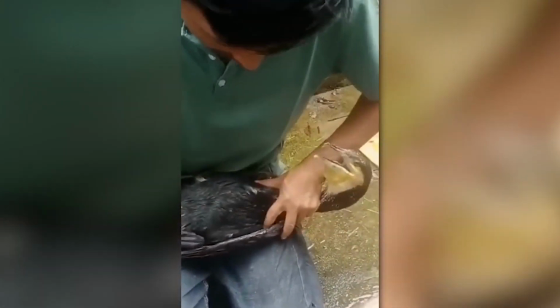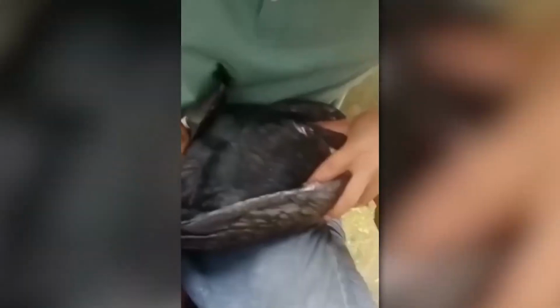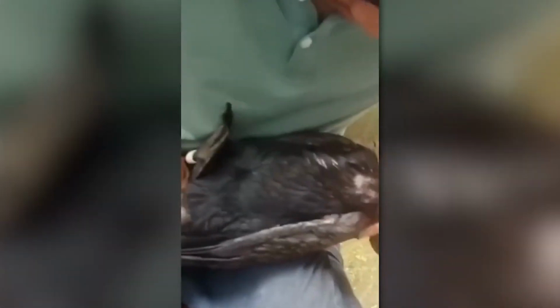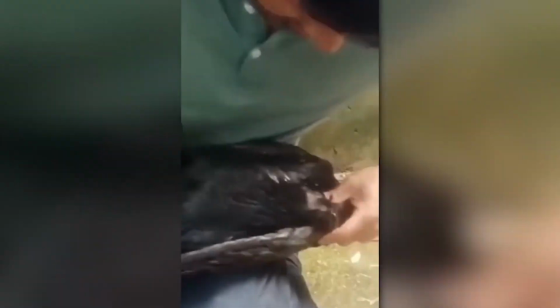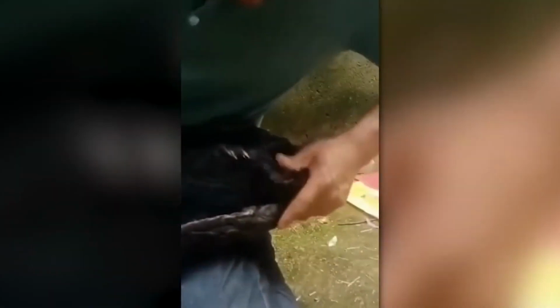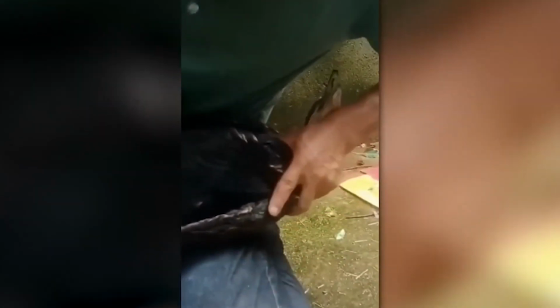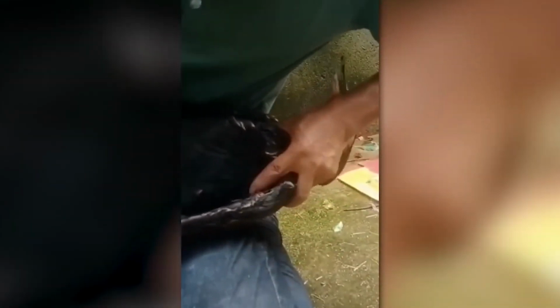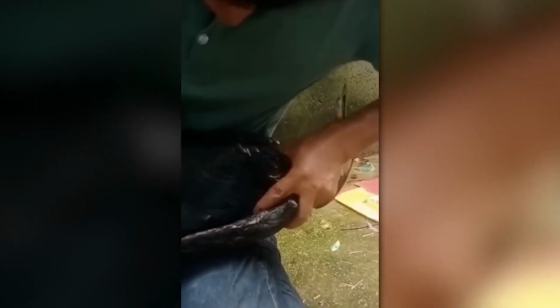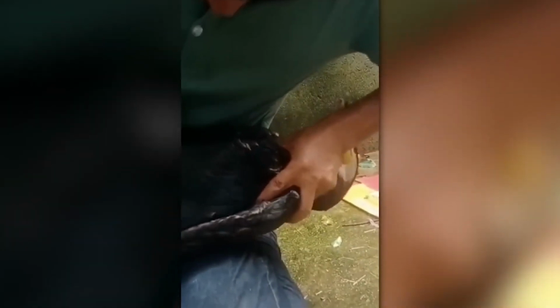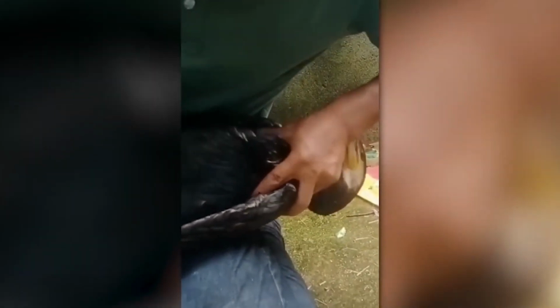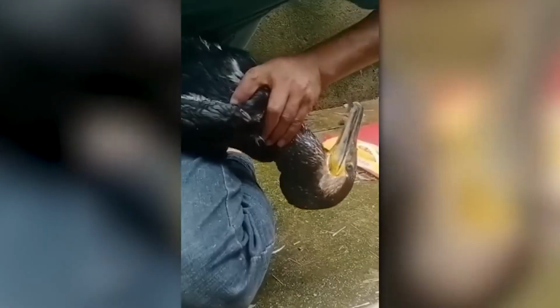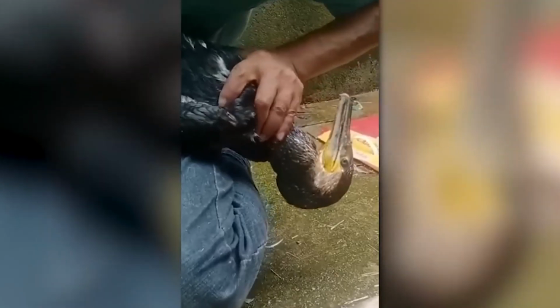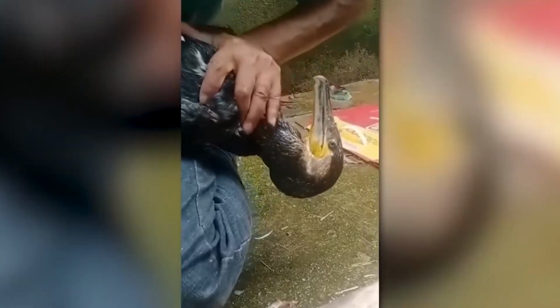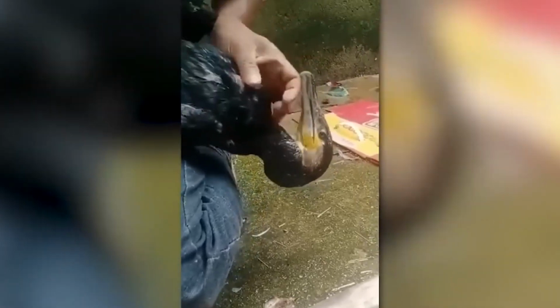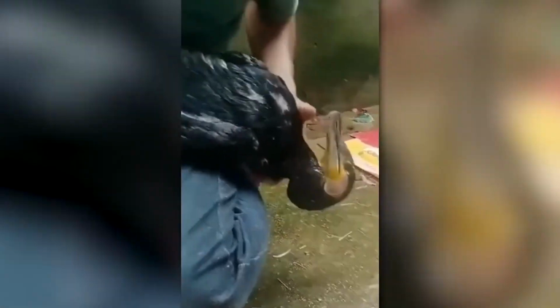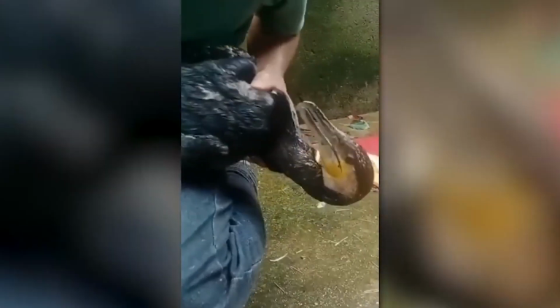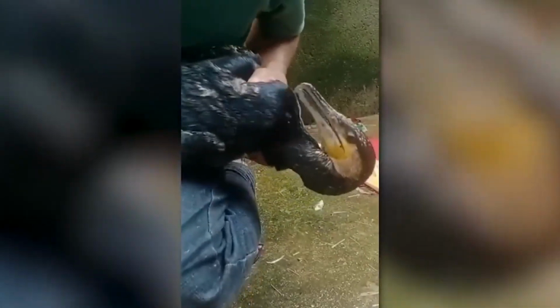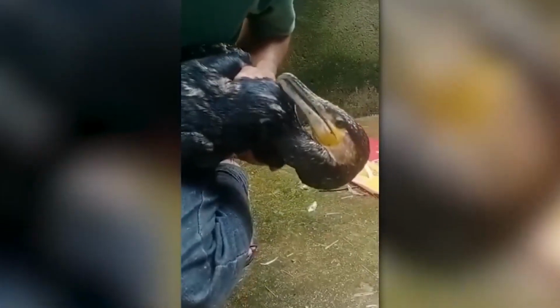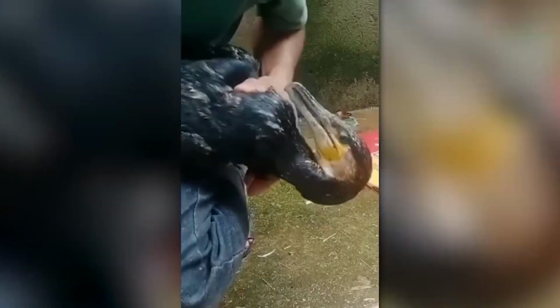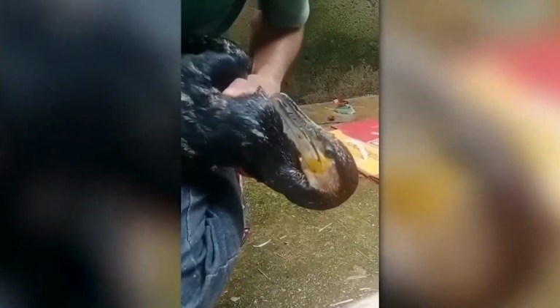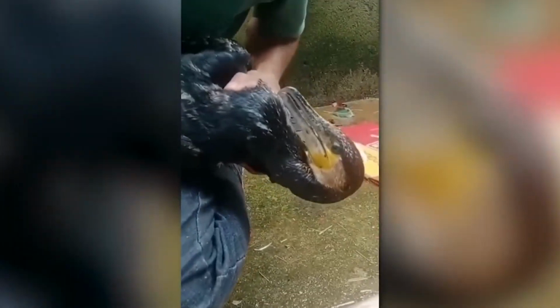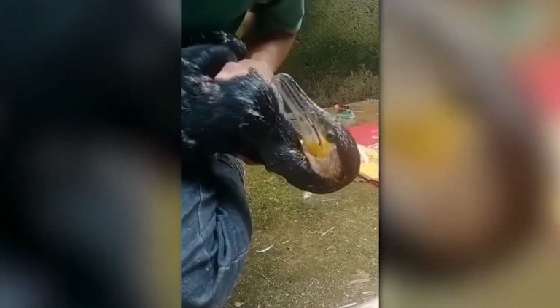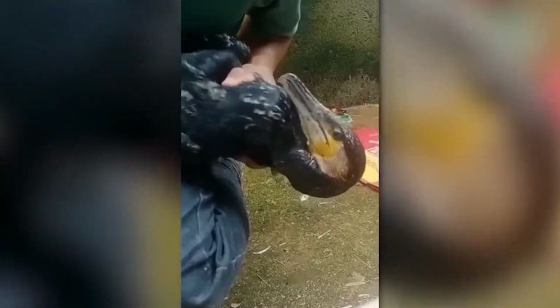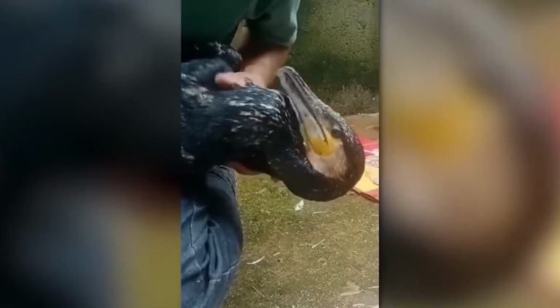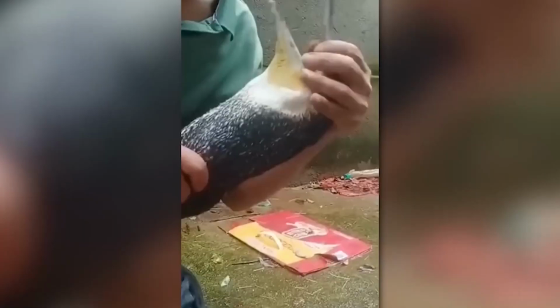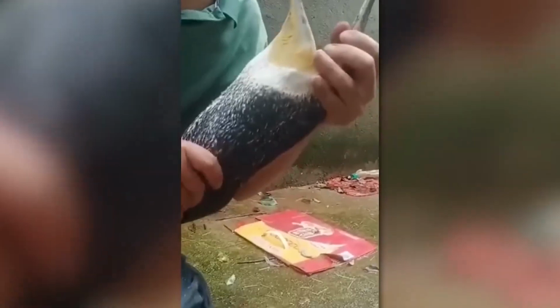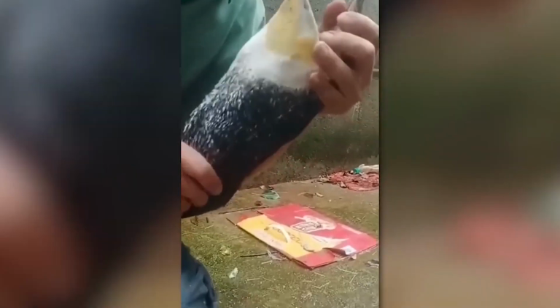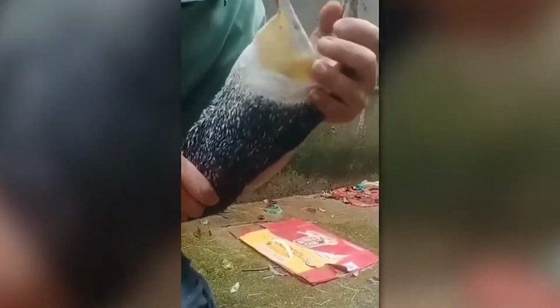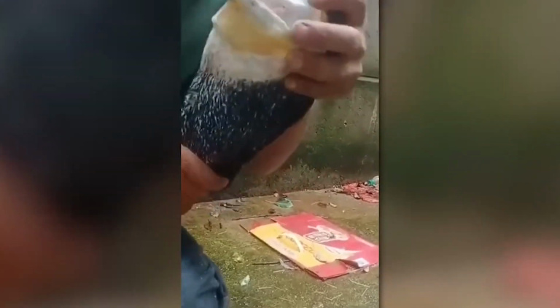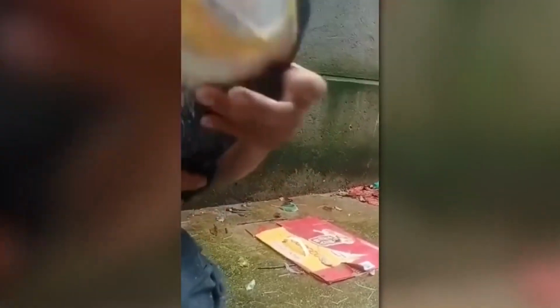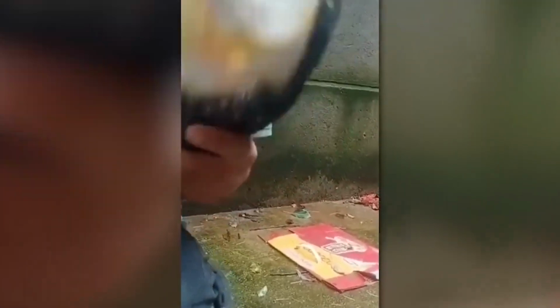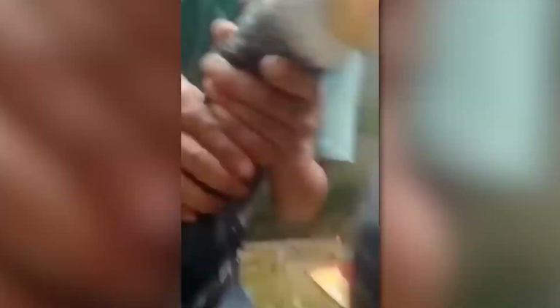This bird swallowed an entire plastic bottle and would have been dead if it weren't for this person who managed to extract it. Yet another argument against using plastic.